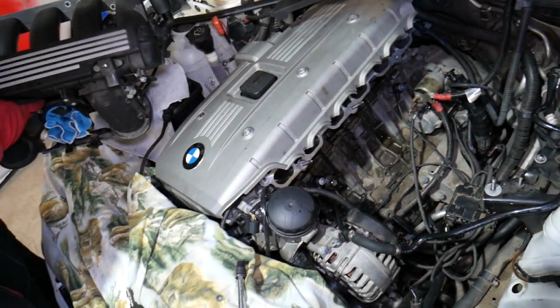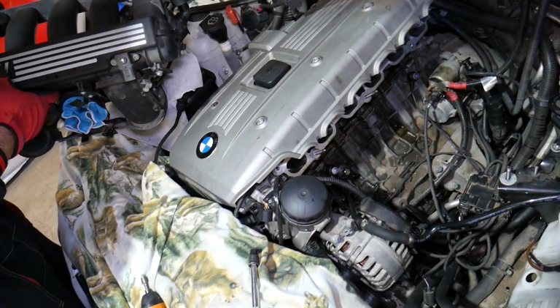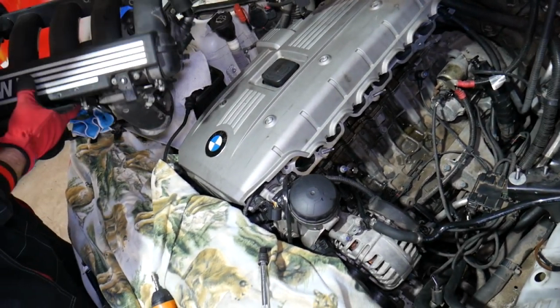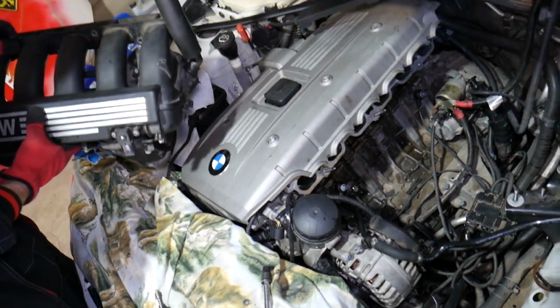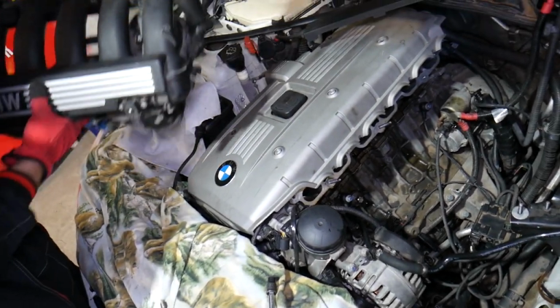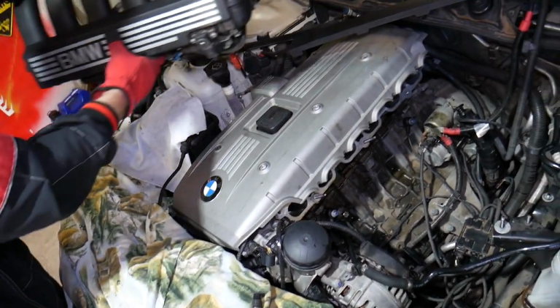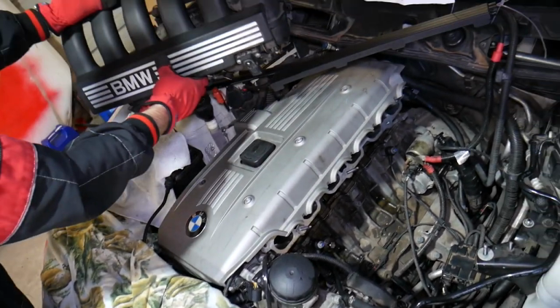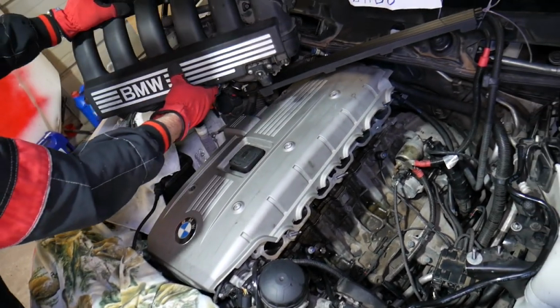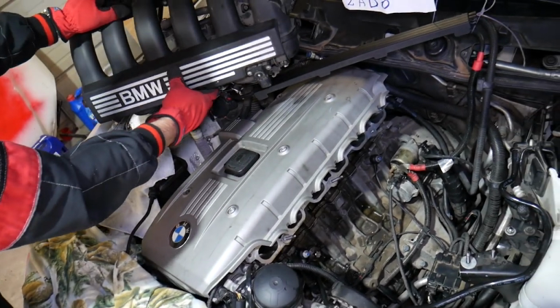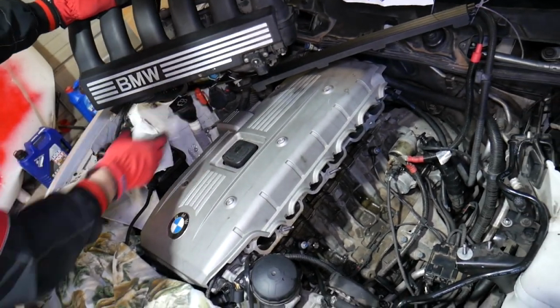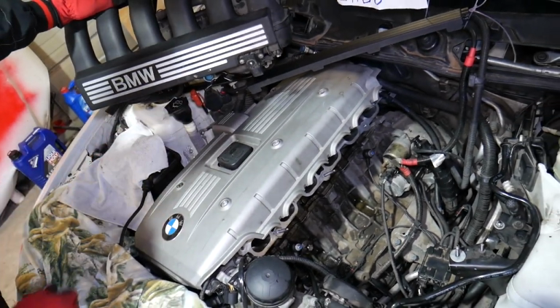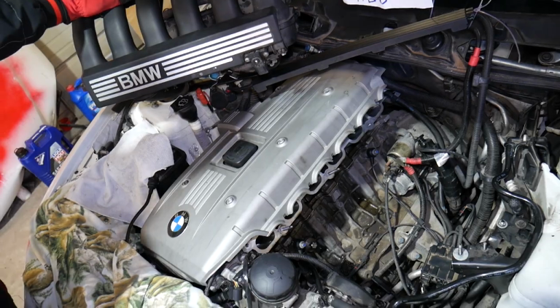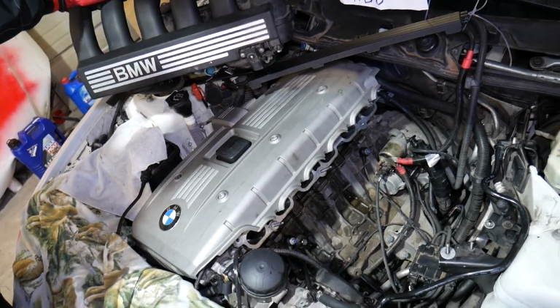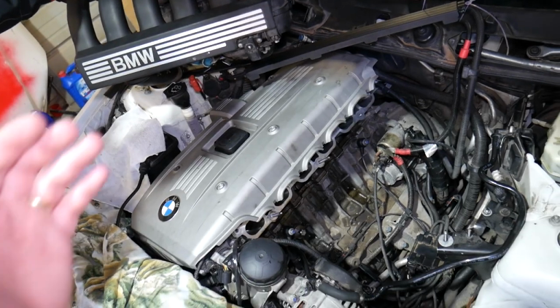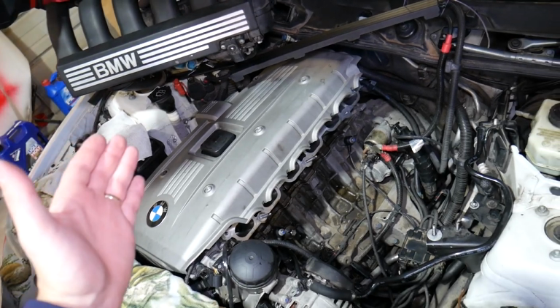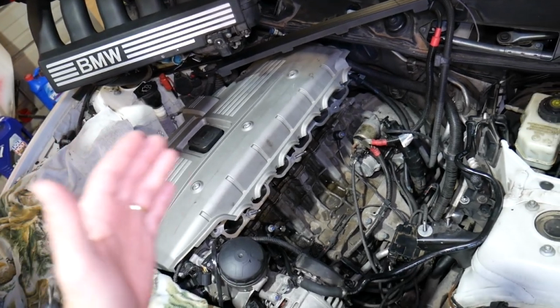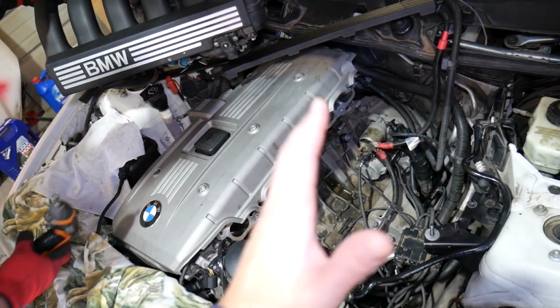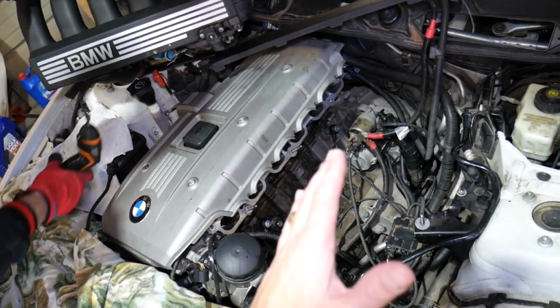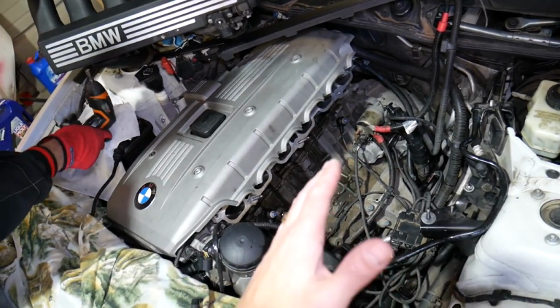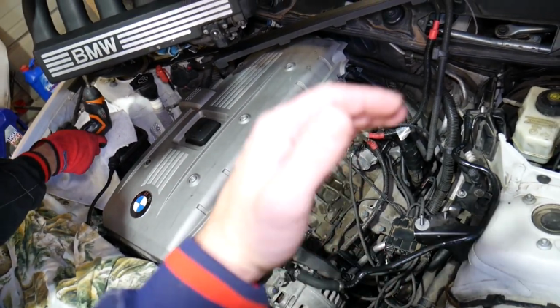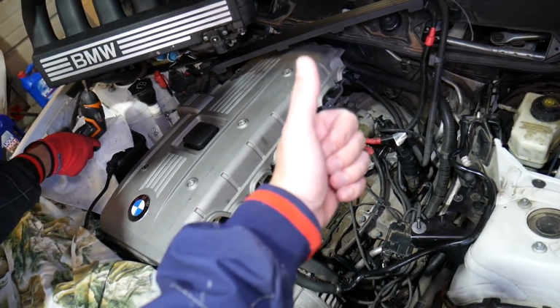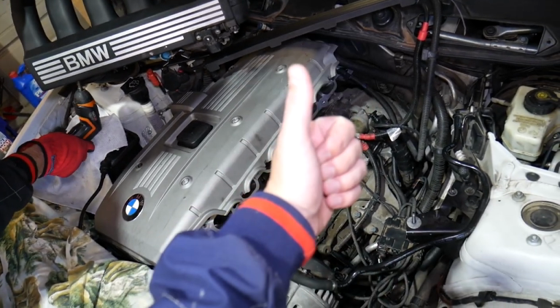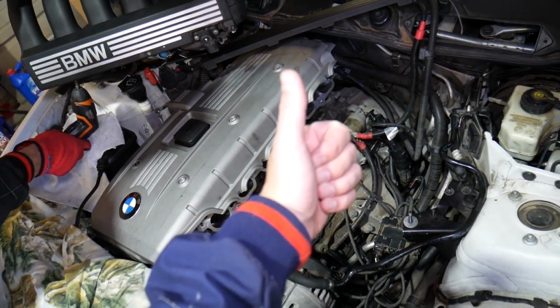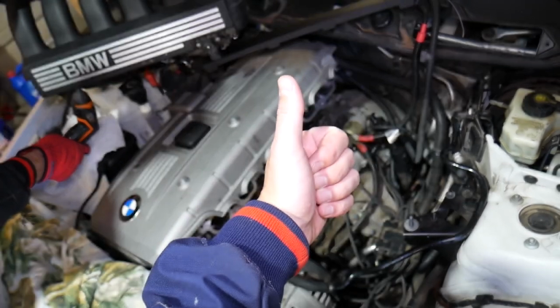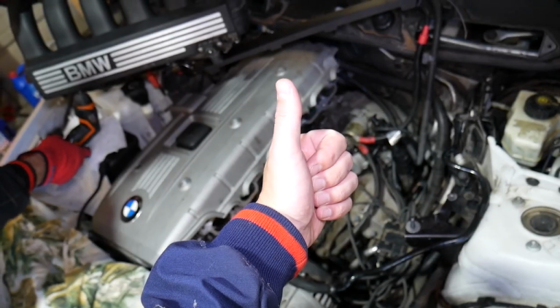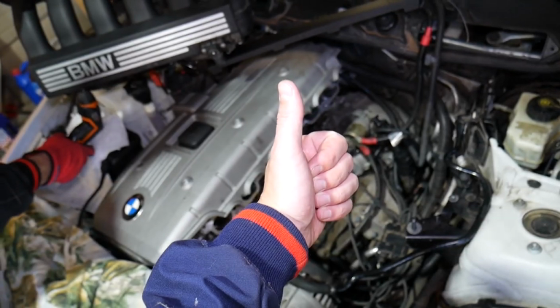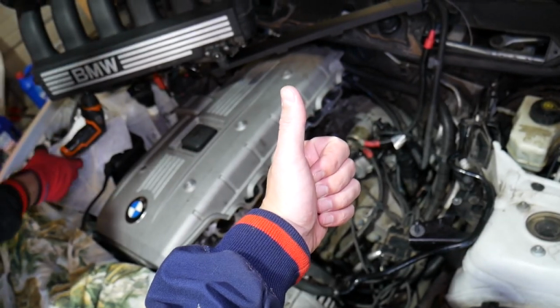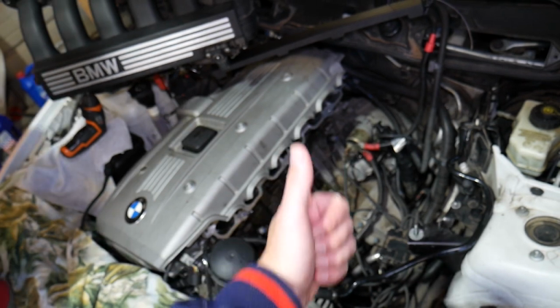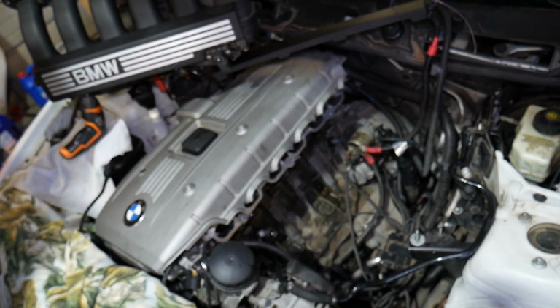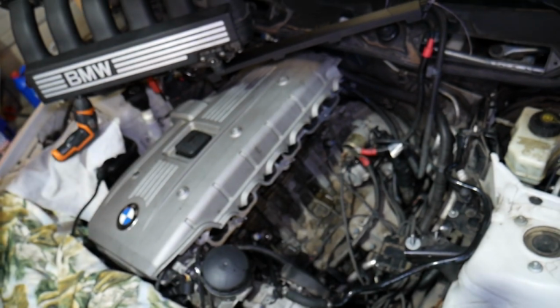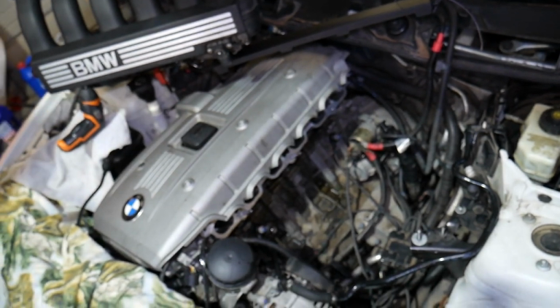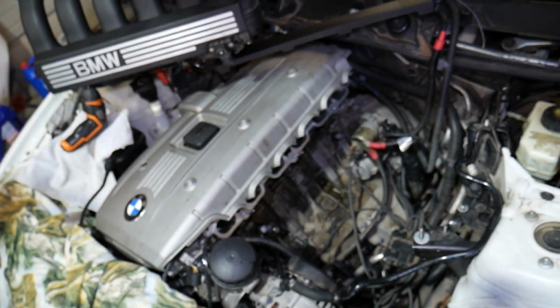So those are some of the top things to check if your BMW 3 Series does not start after you've done some work on it. Hopefully this video will be helpful to any of you trying to solve that problem. Thank you for watching — please subscribe to the channel for more help, and see you guys next time.